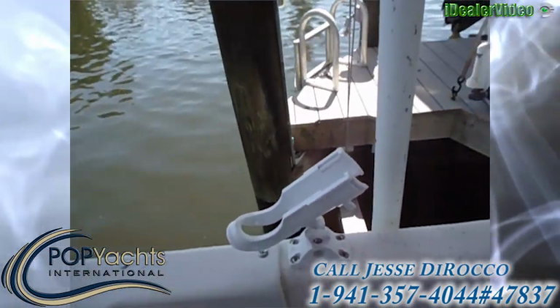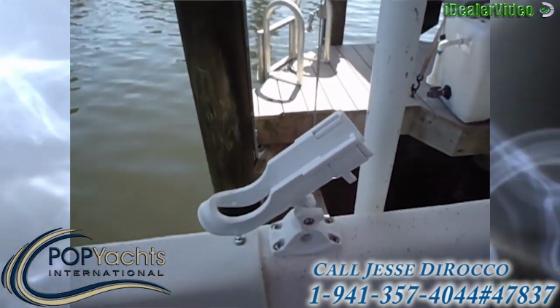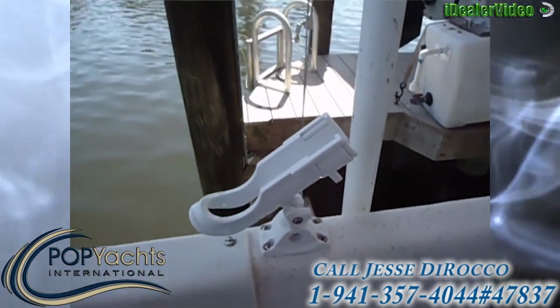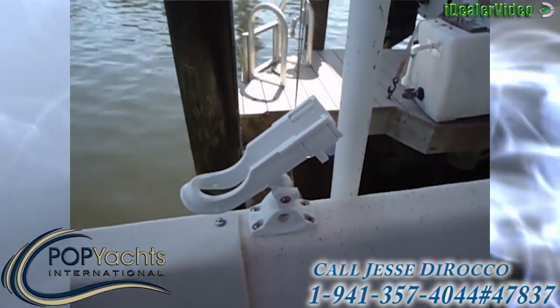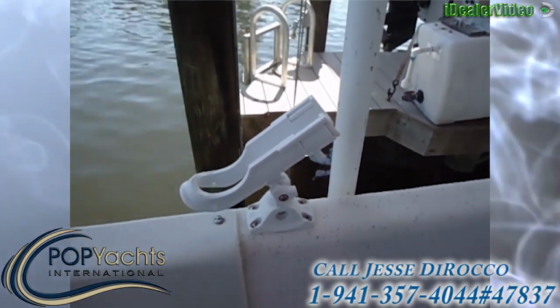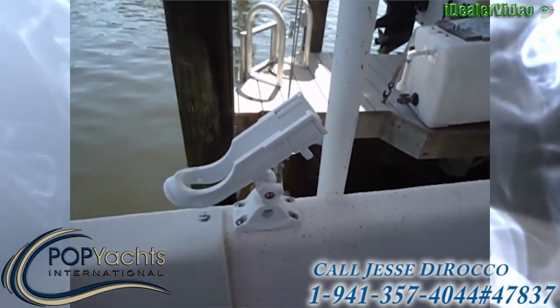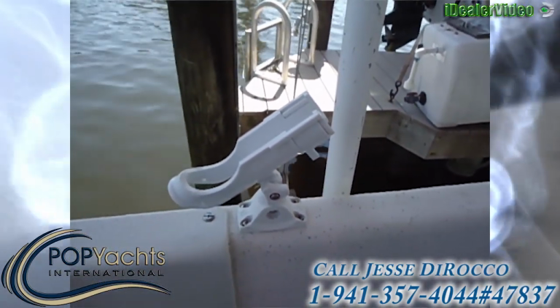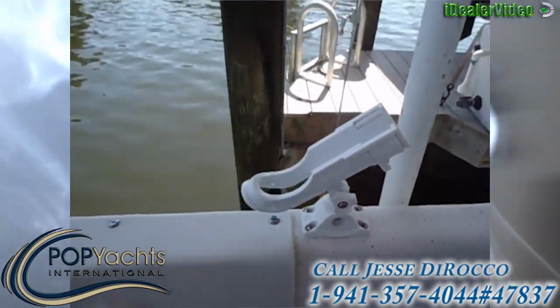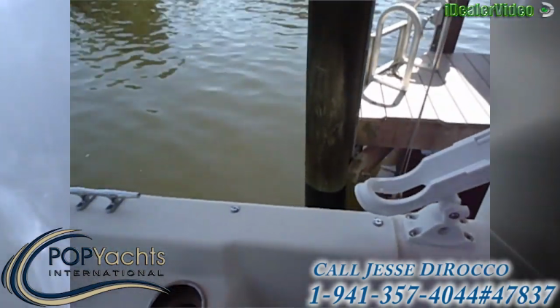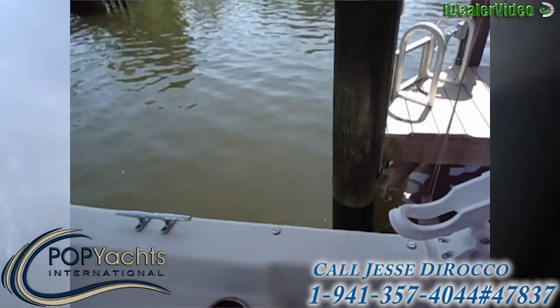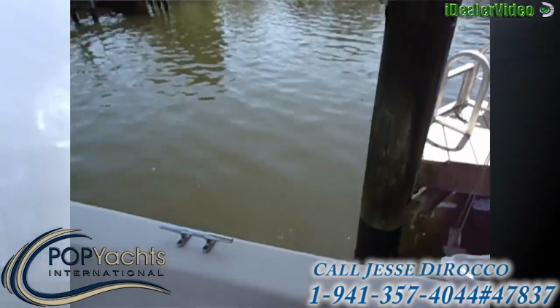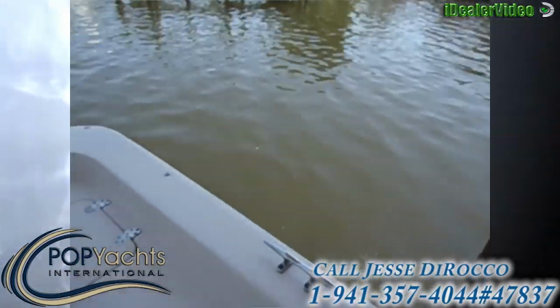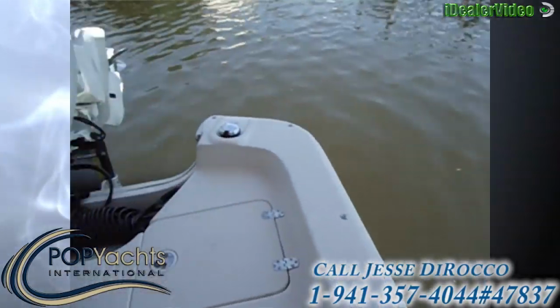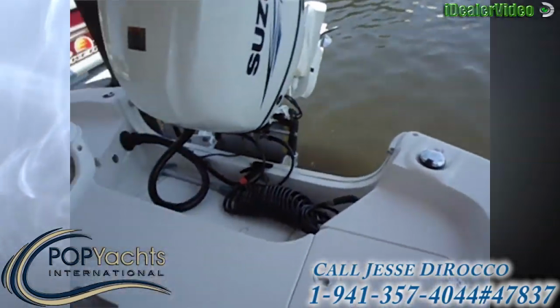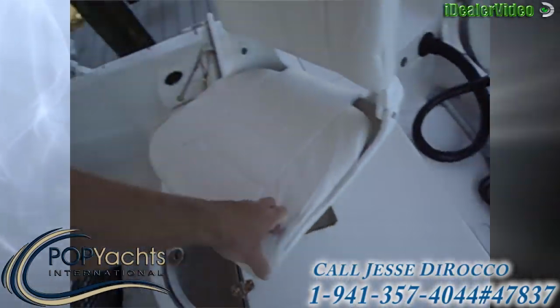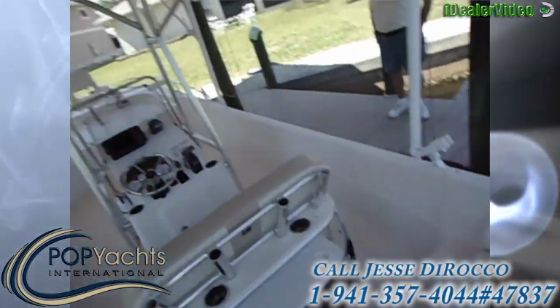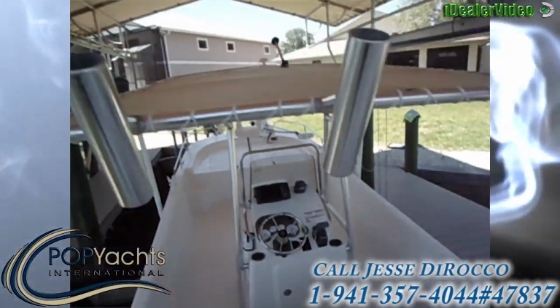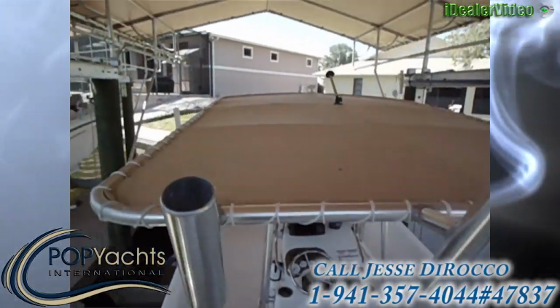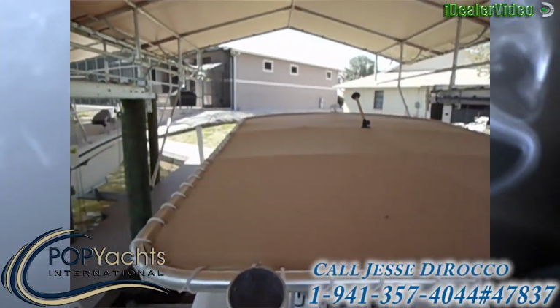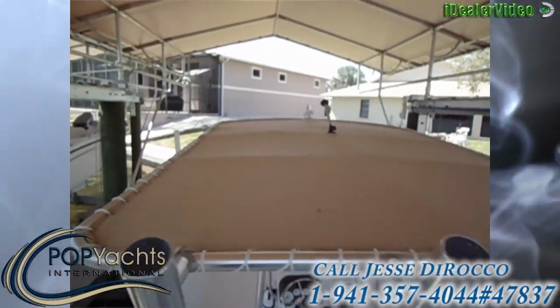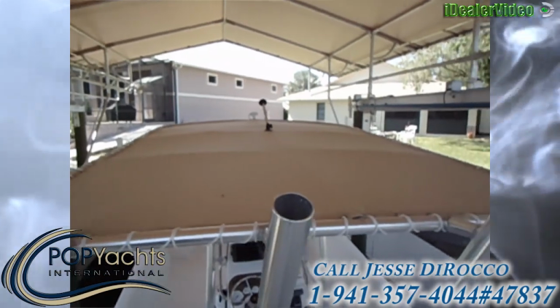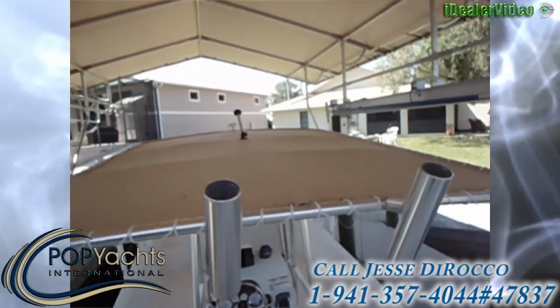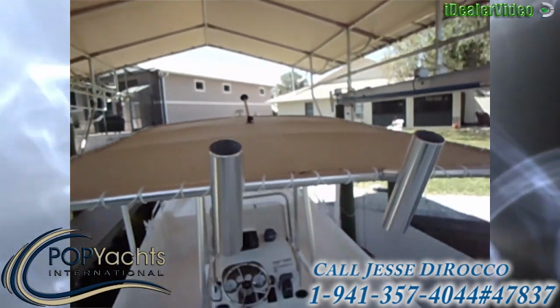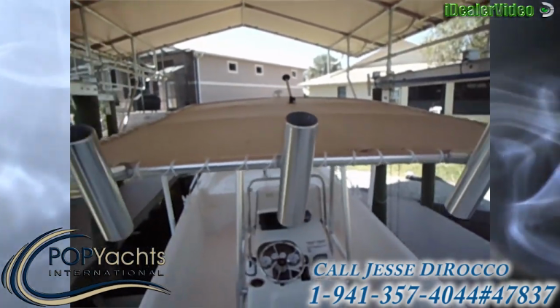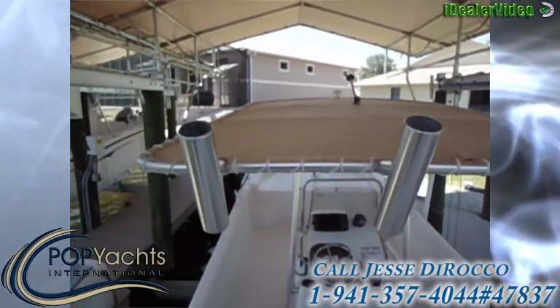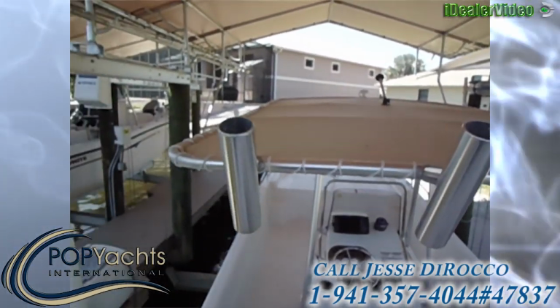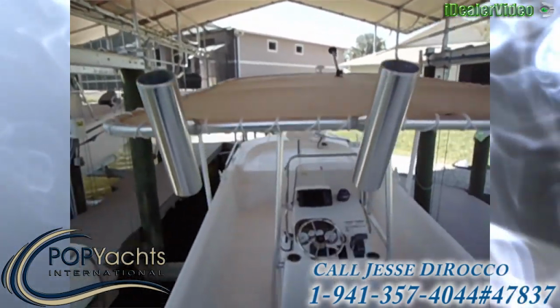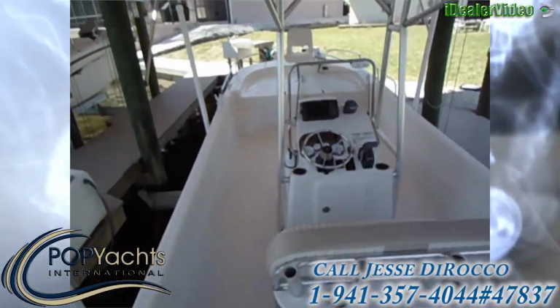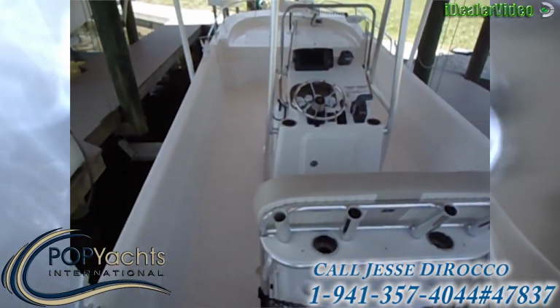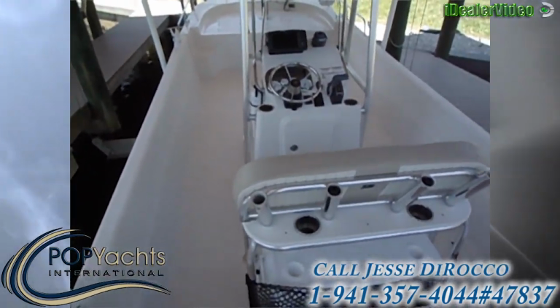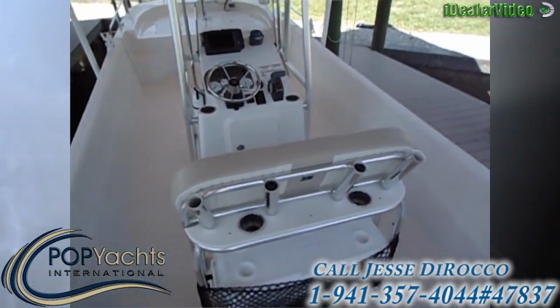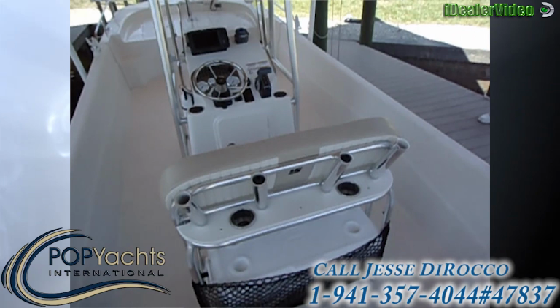The seller installed four extra rod holders. It's got a nice t-top on it, beige color. Four rocket launchers back here and four back here also.